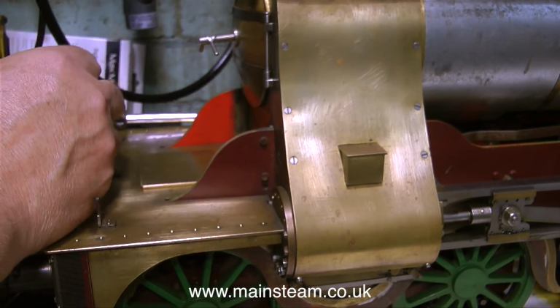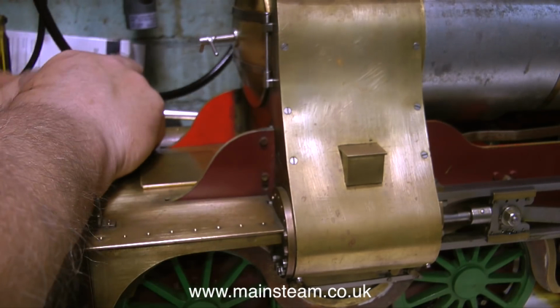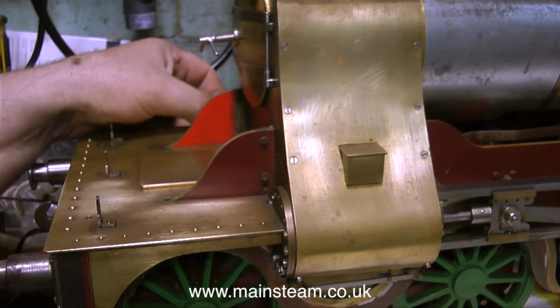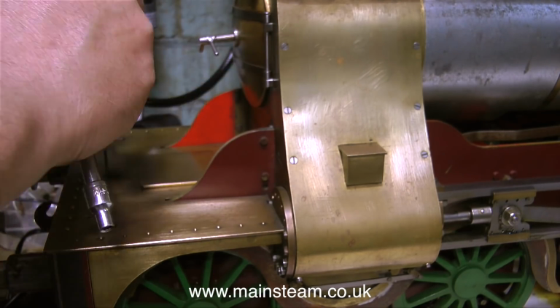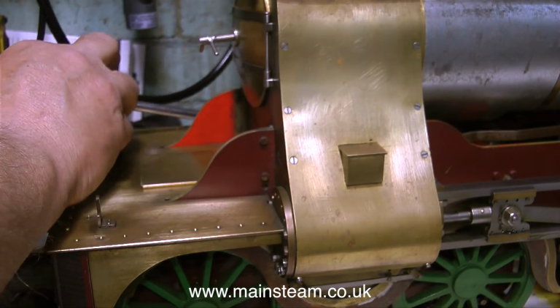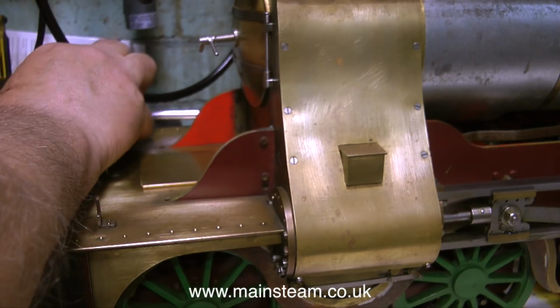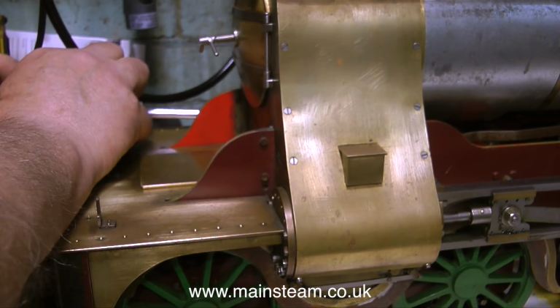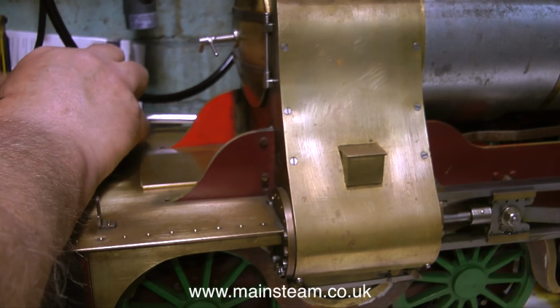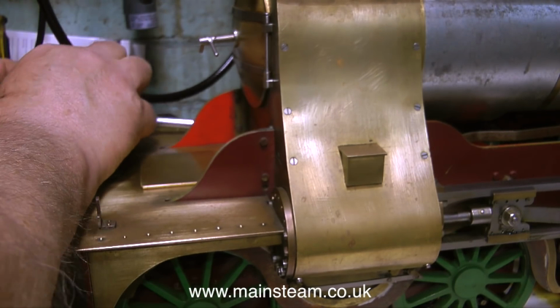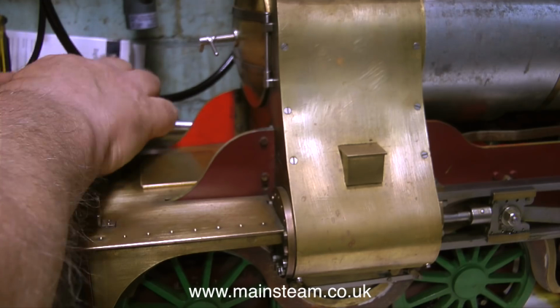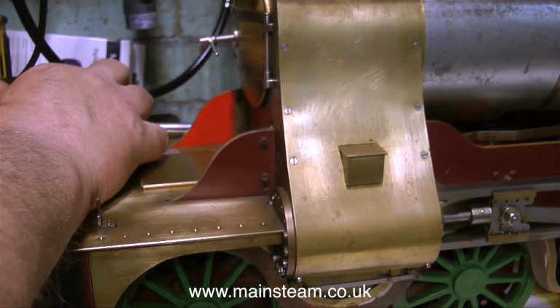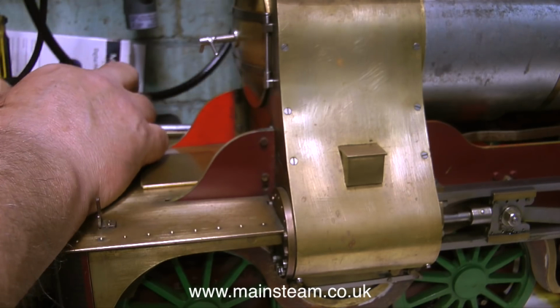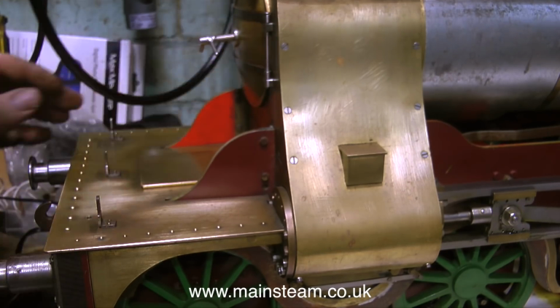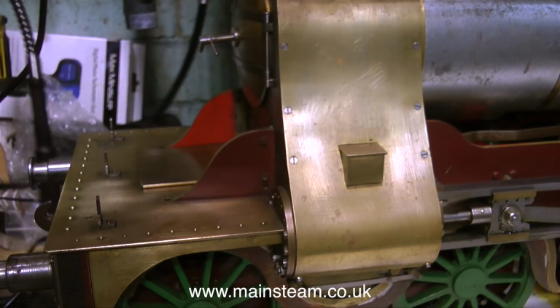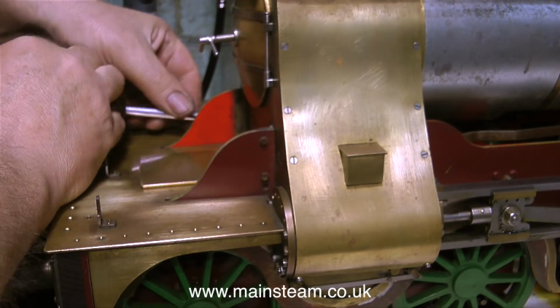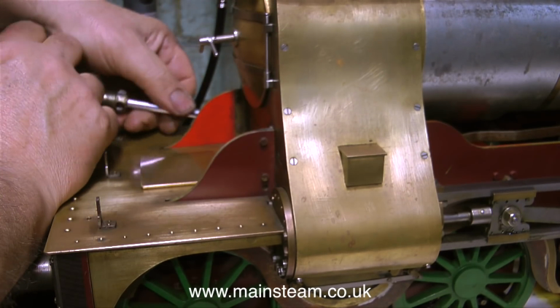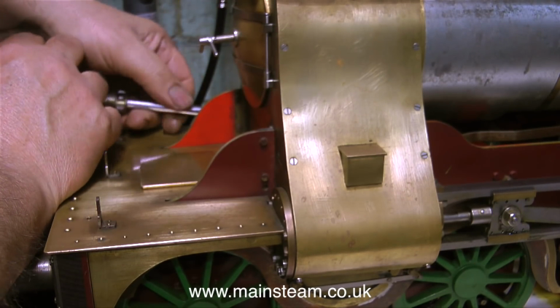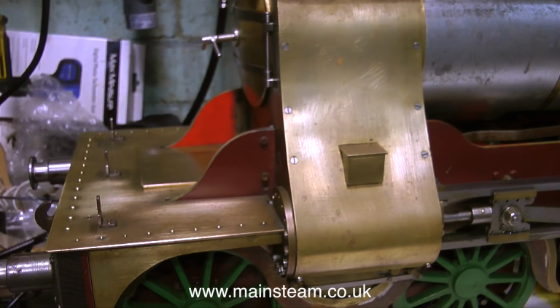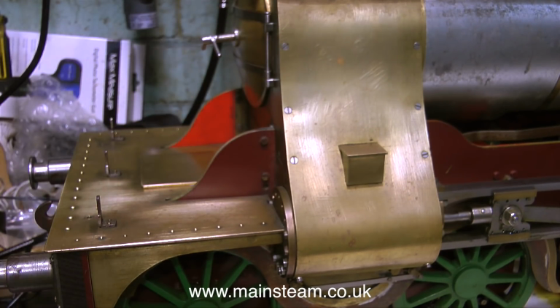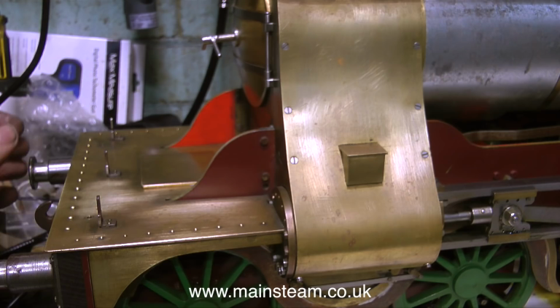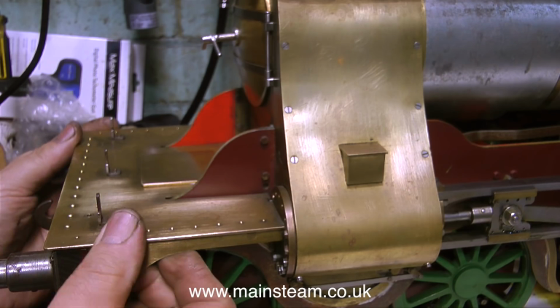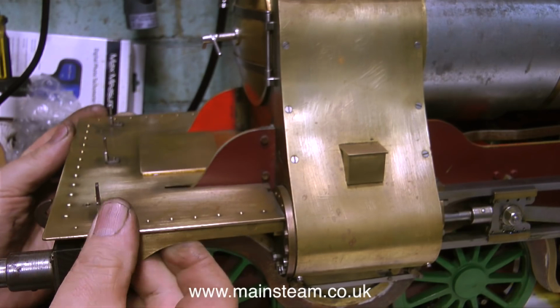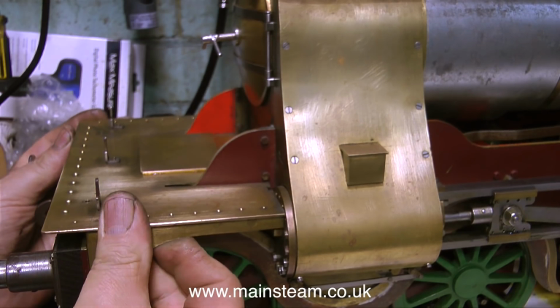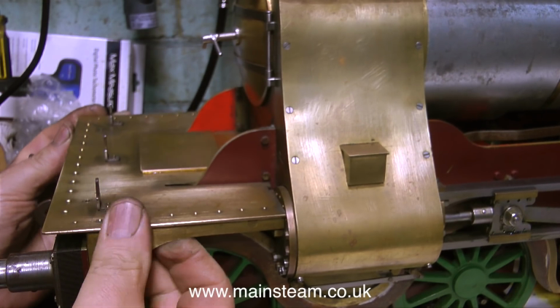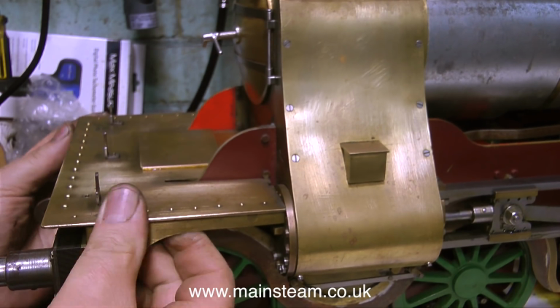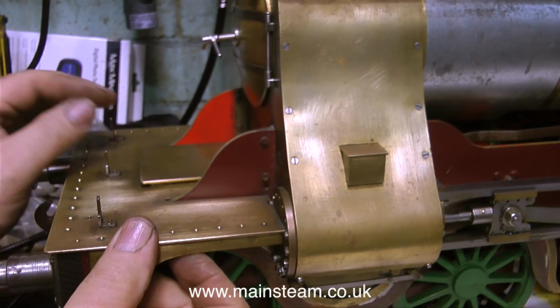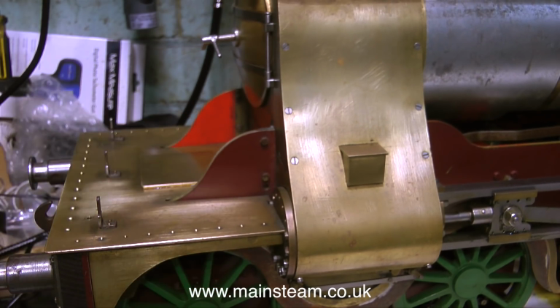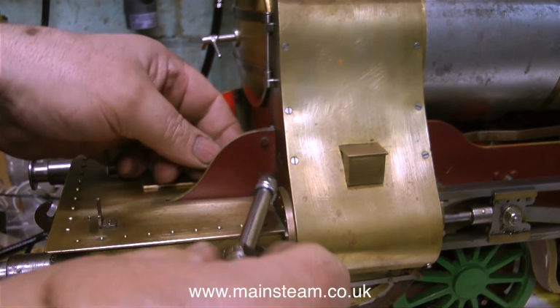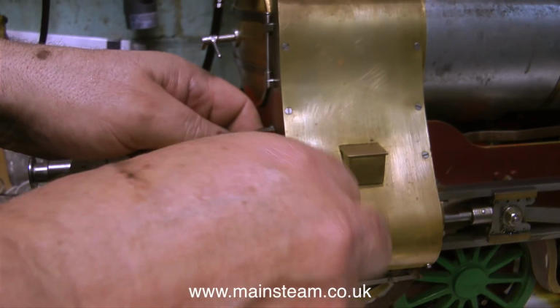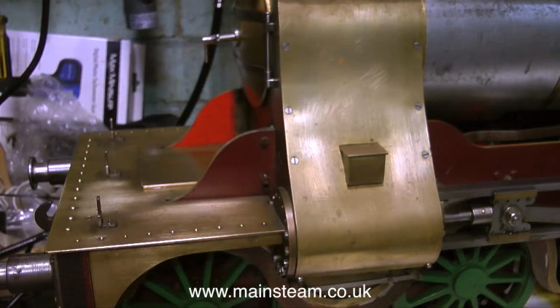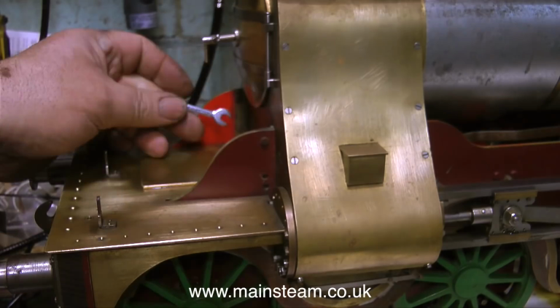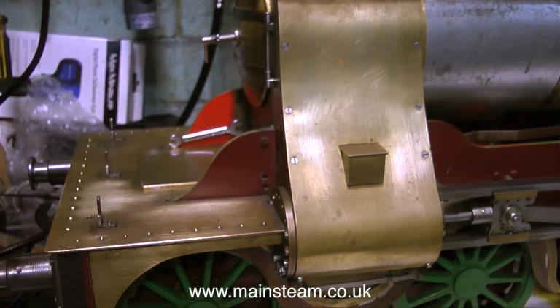Can you believe it? I'm having to take half of the cylinder bolts out on both sides, and I also need to take the bottom bolt facing the camera and the bottom bolt not facing the camera out of the main frame. As you can see, it's currently fouling.